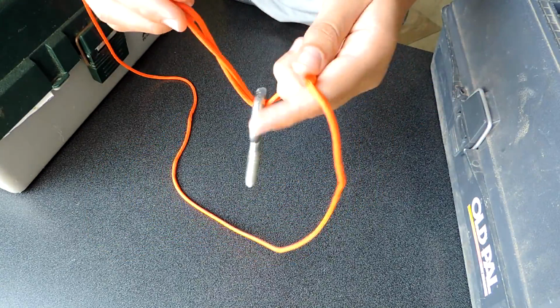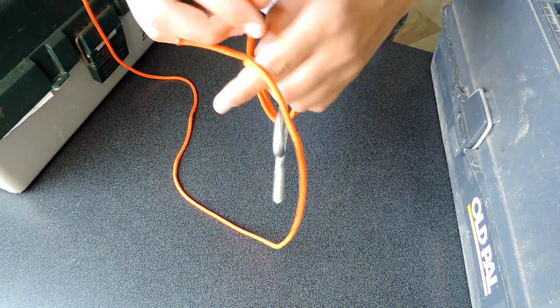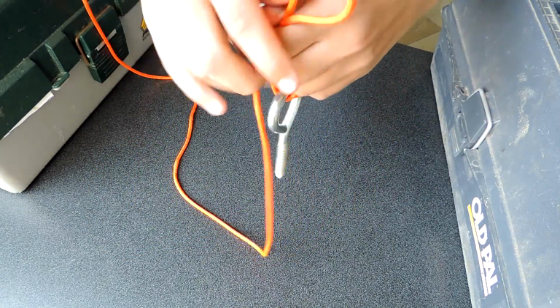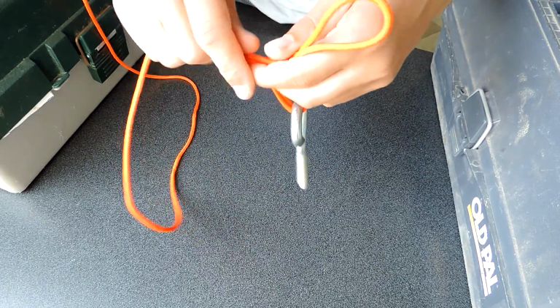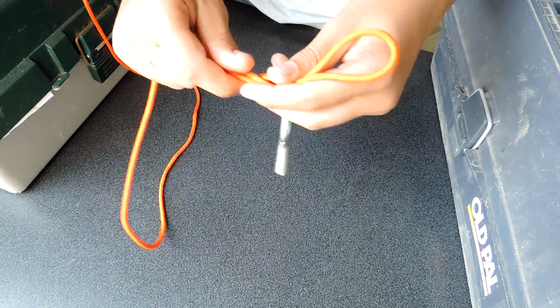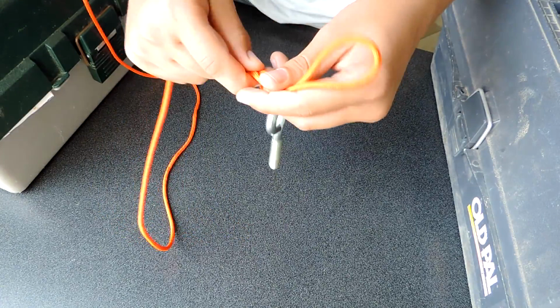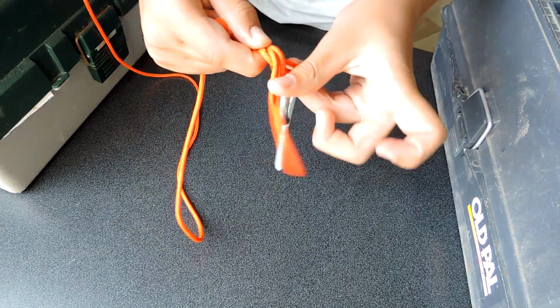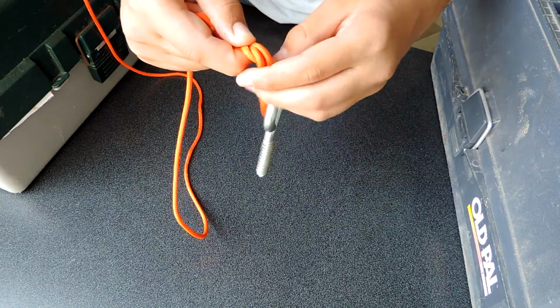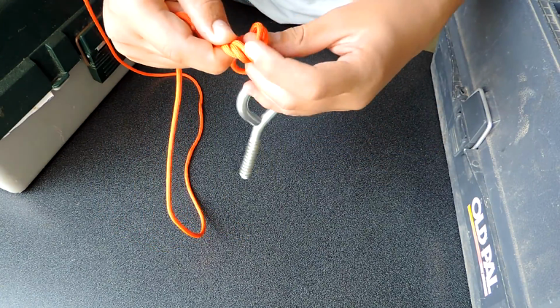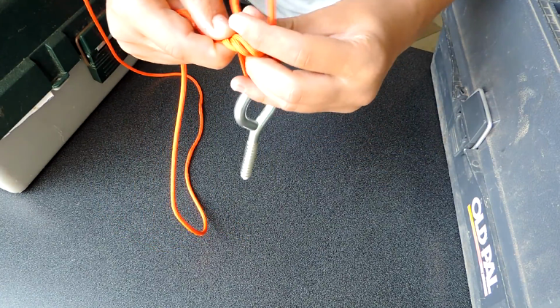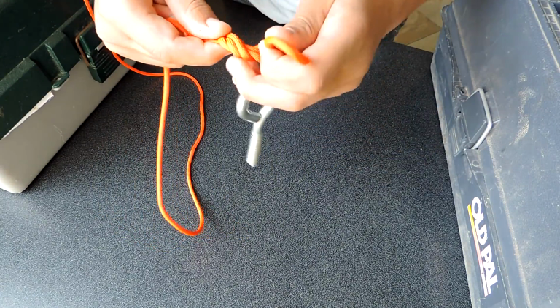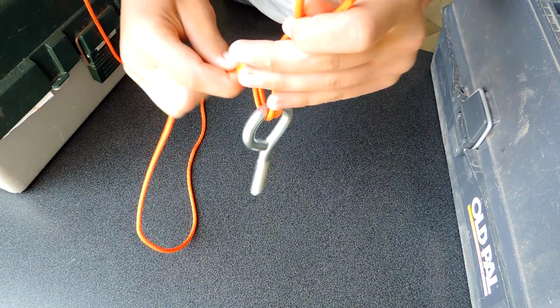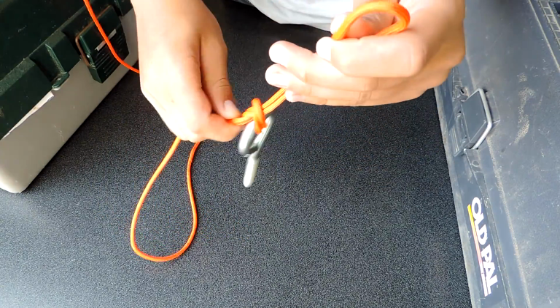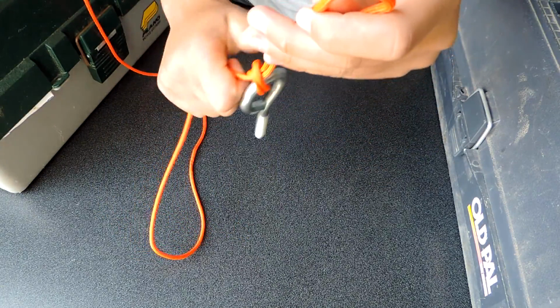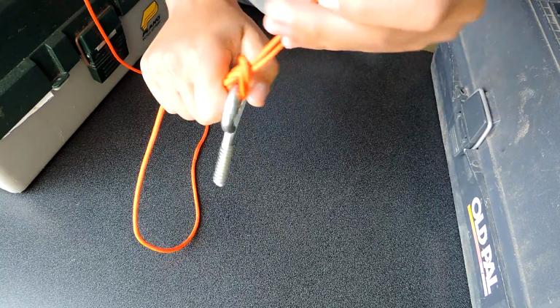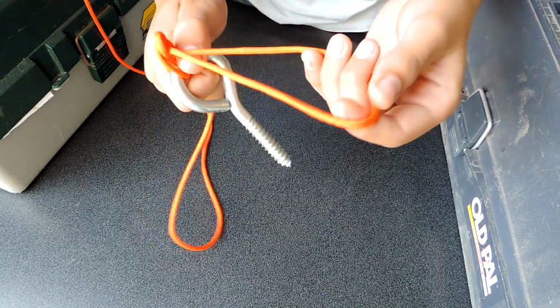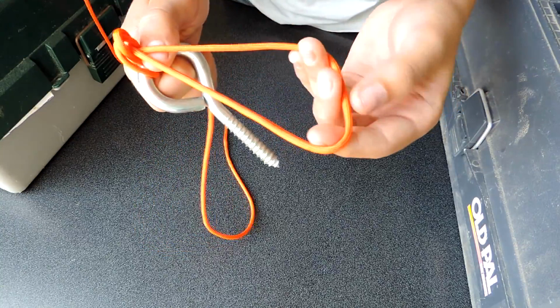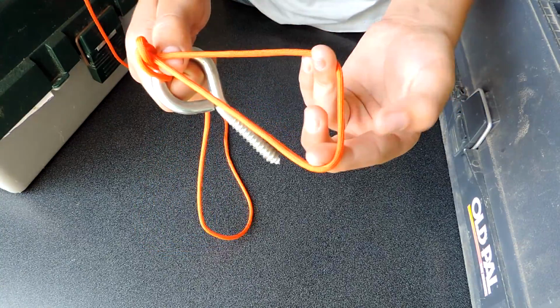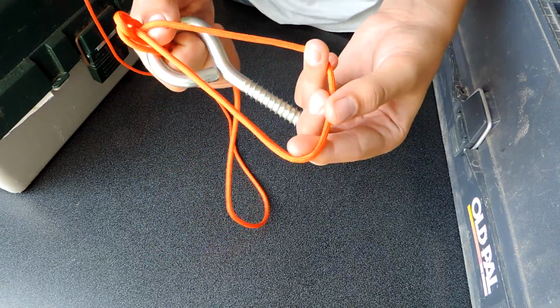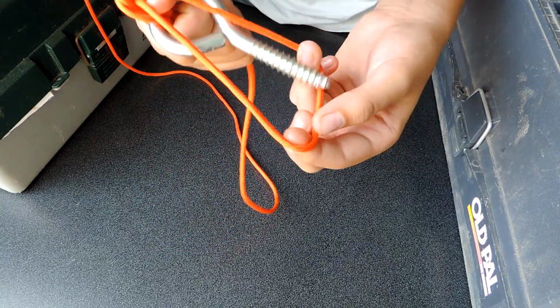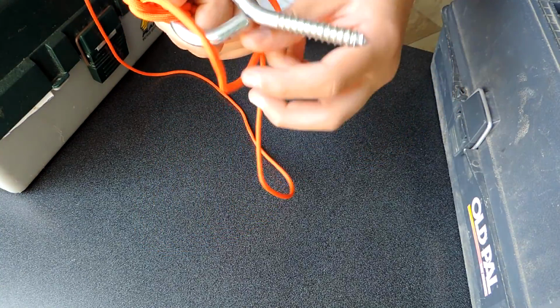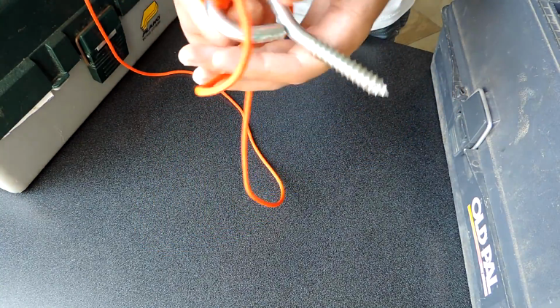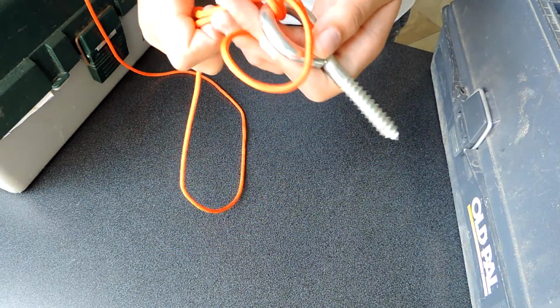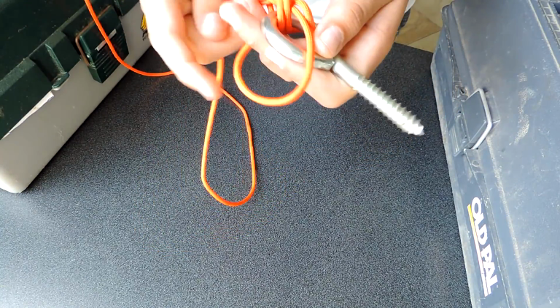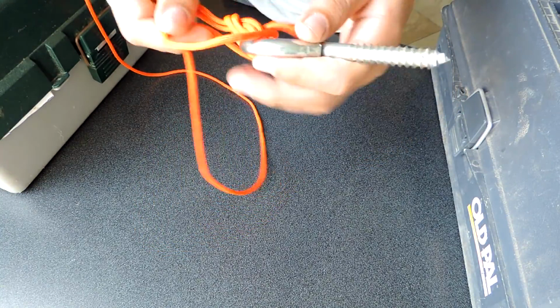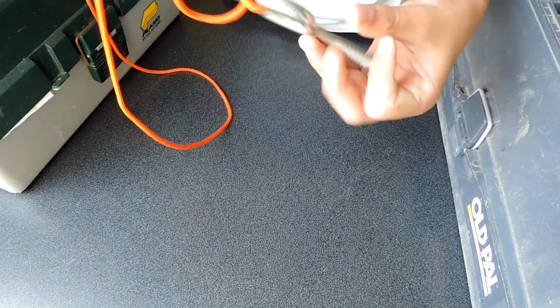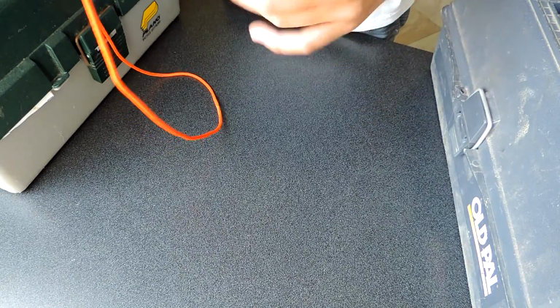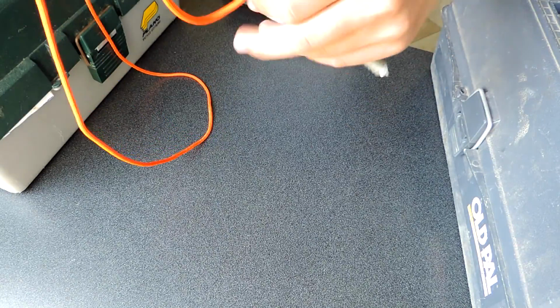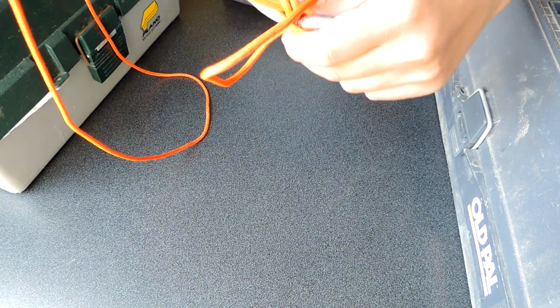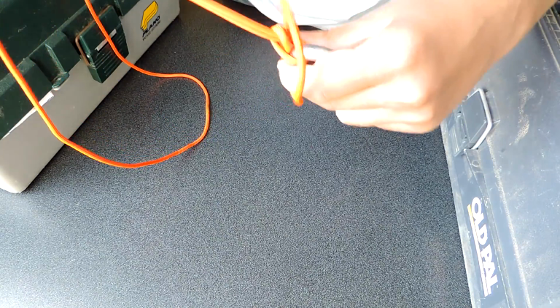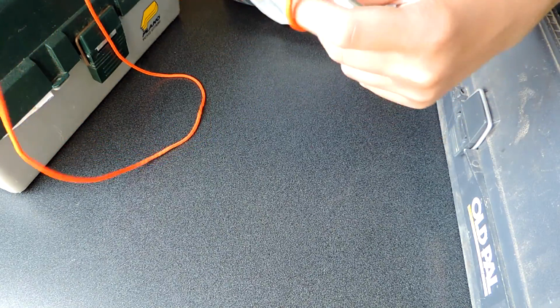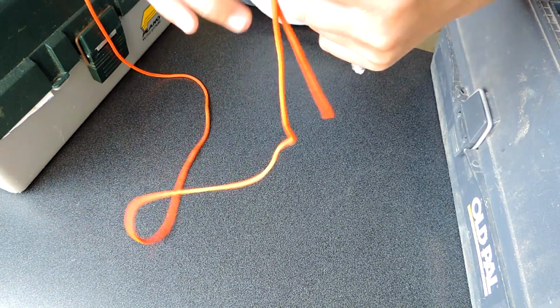And then make an overhand knot. Don't cinch it fully. Then bring that loop and put the hook through the loop and then cinch it down.